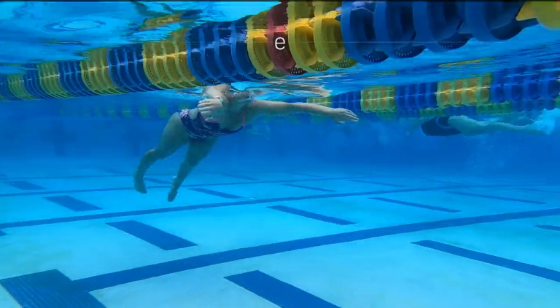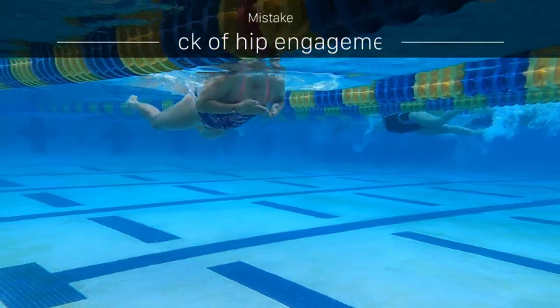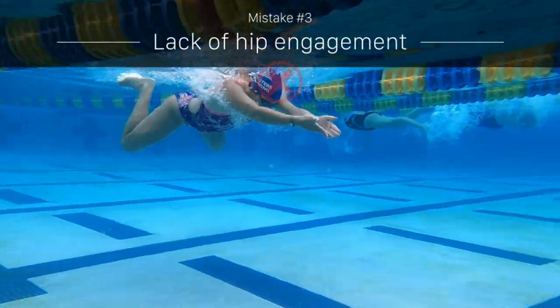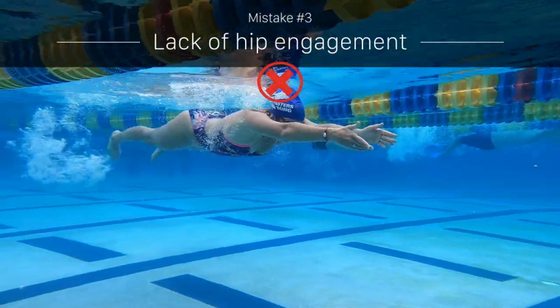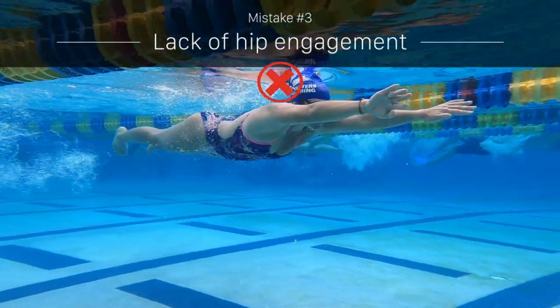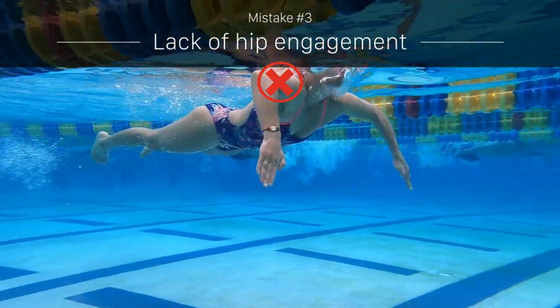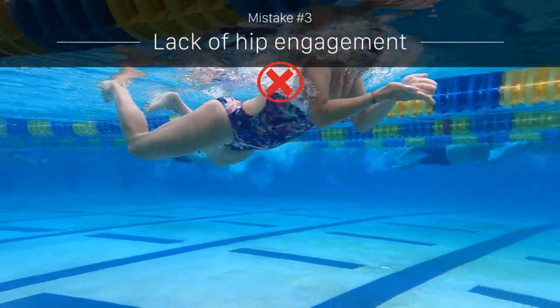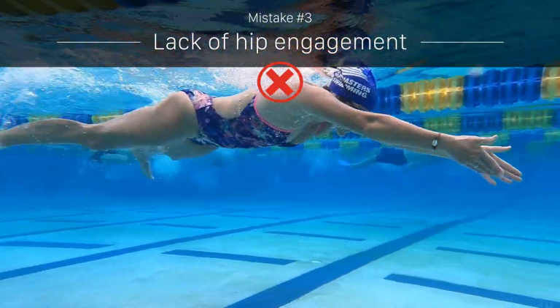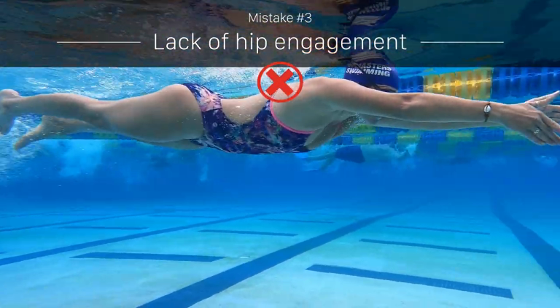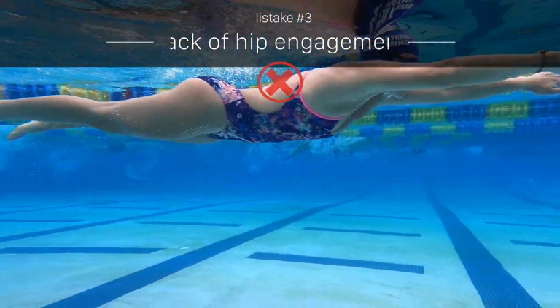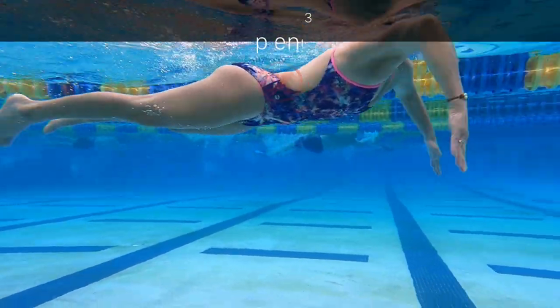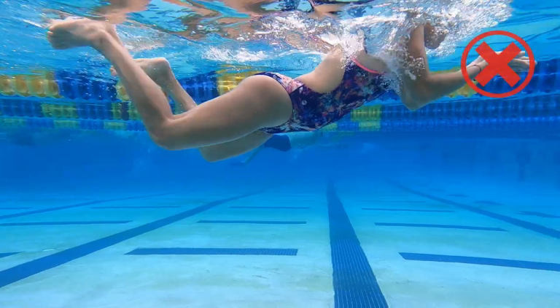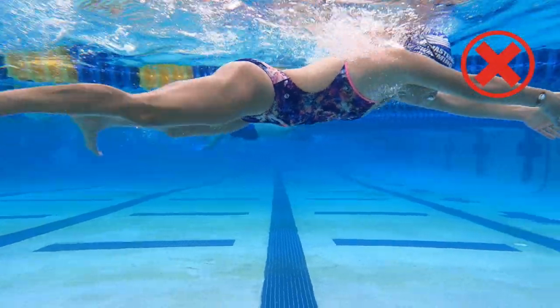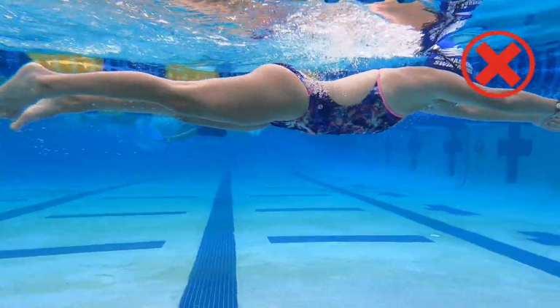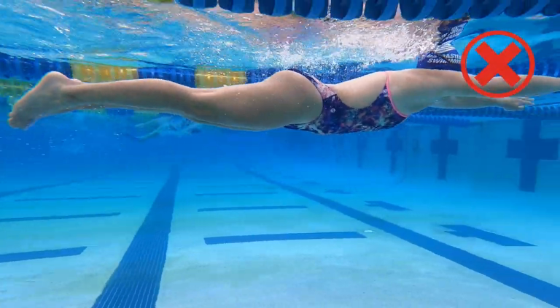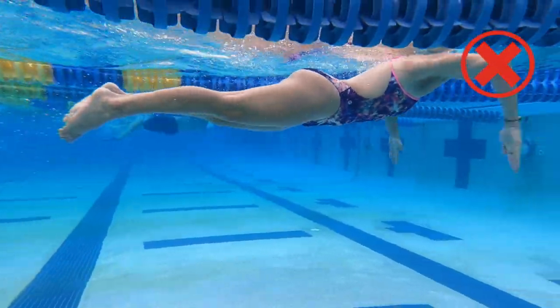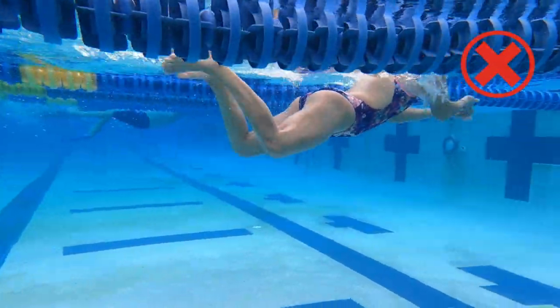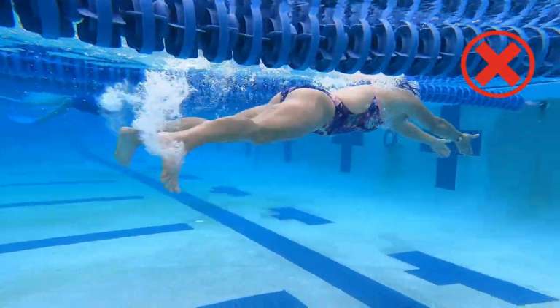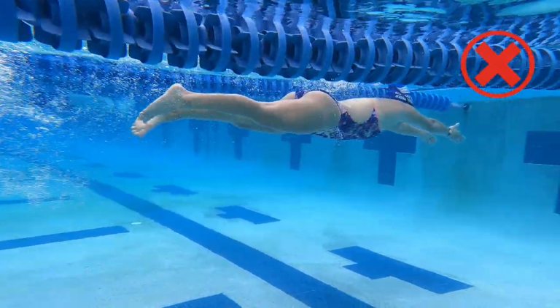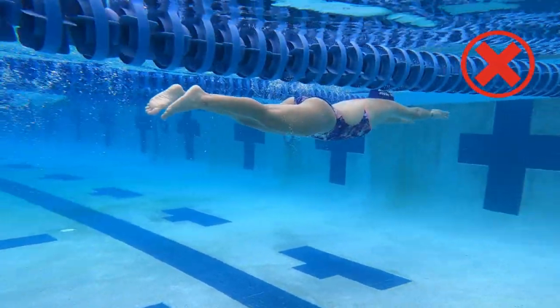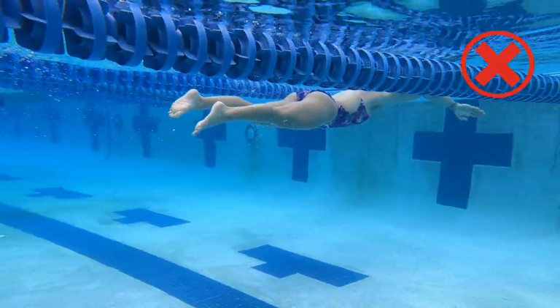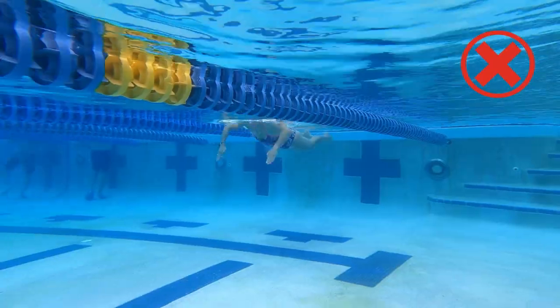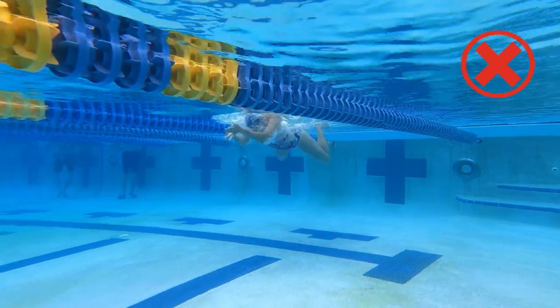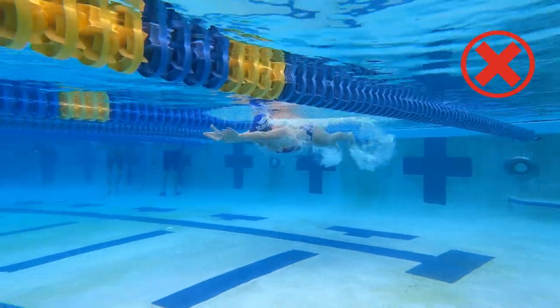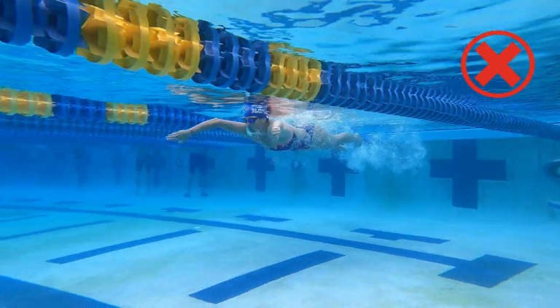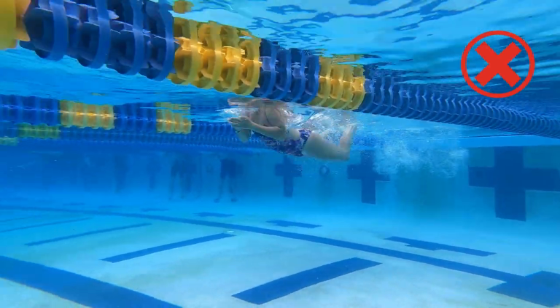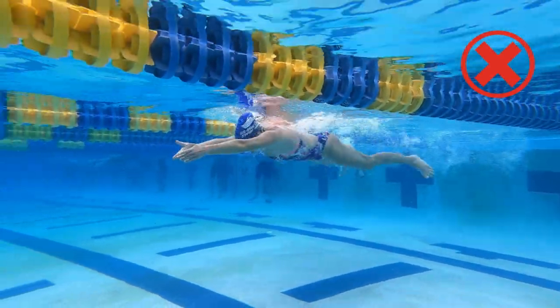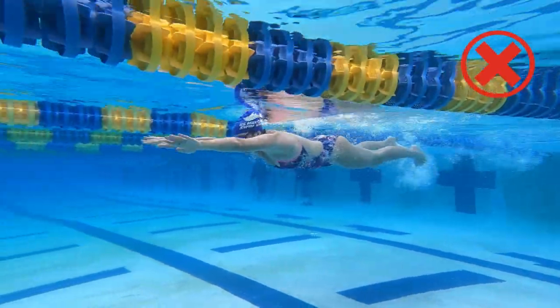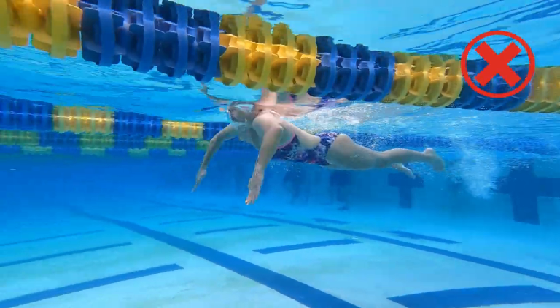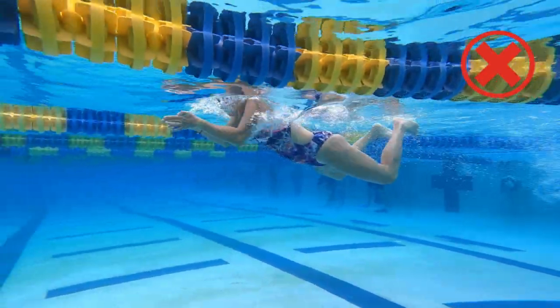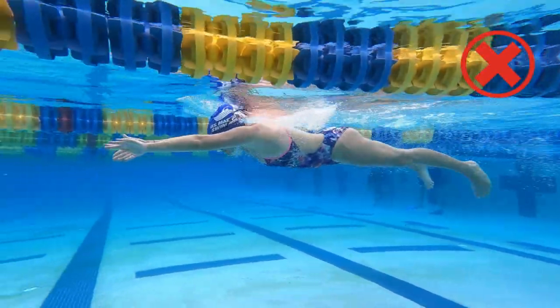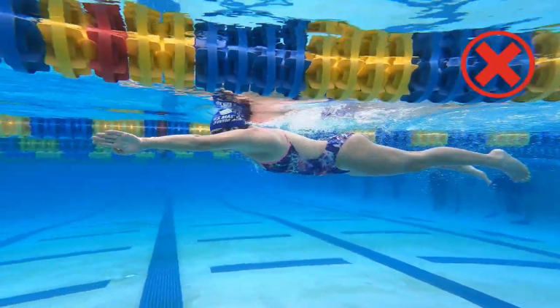Lack of hip movement is common in all four strokes, so make sure you're engaging them while you're swimming breaststroke. Your hips and pelvis are the genesis of all movement. All too often, swimmers' hips are just along for the ride instead of pushing ahead.